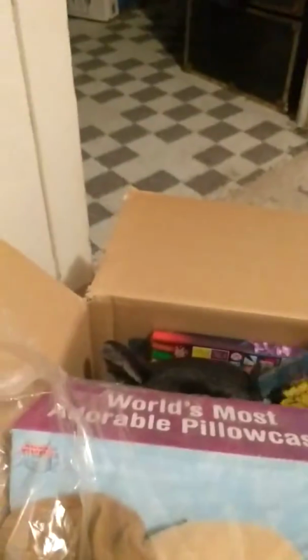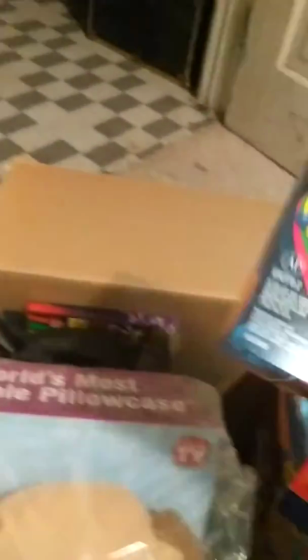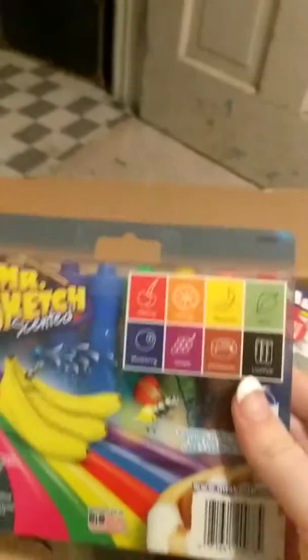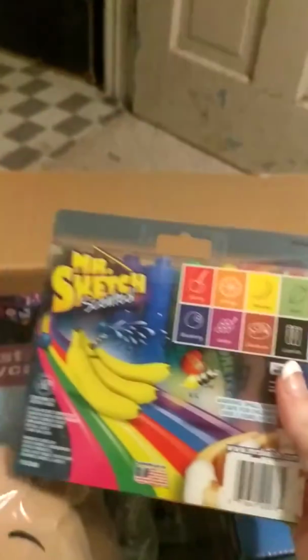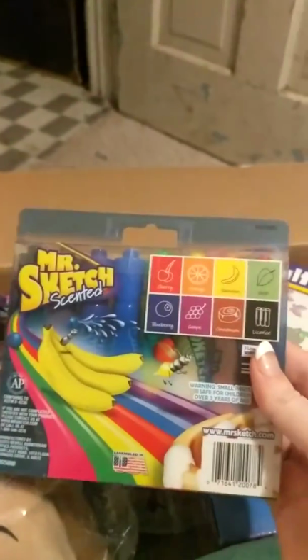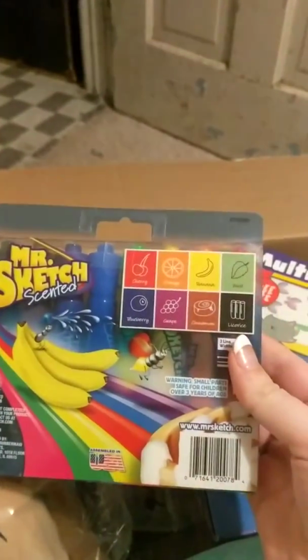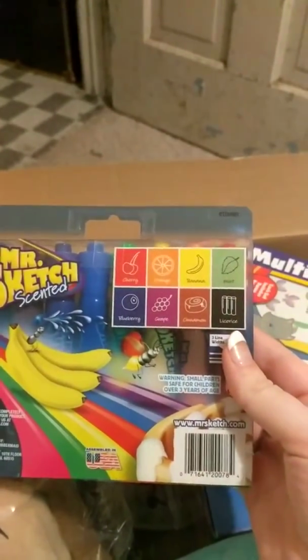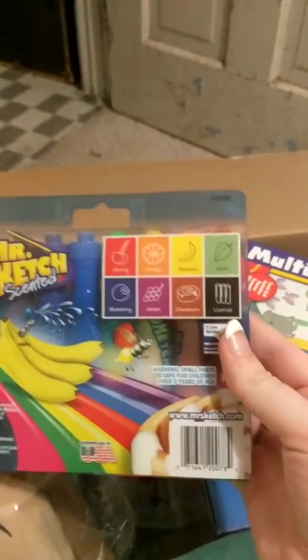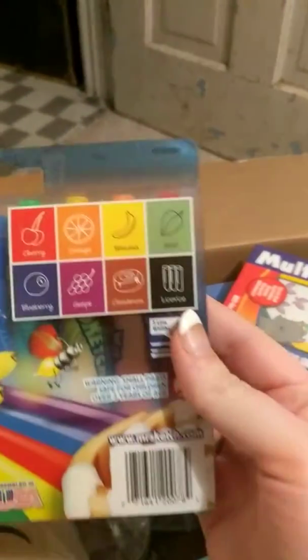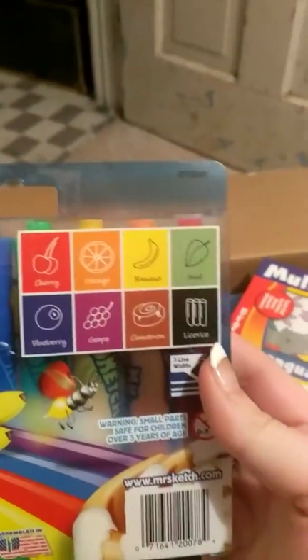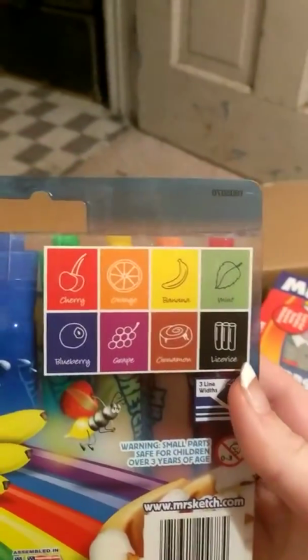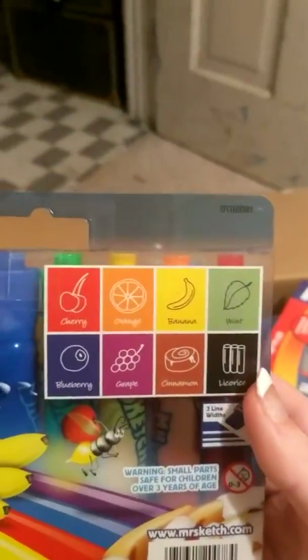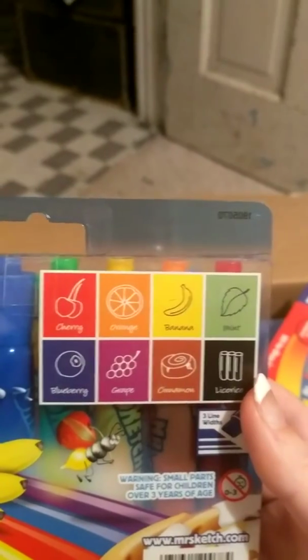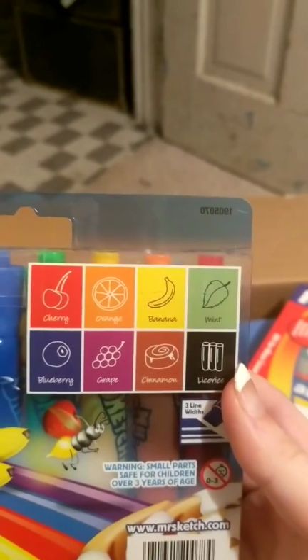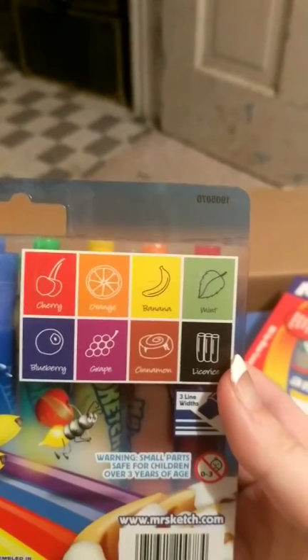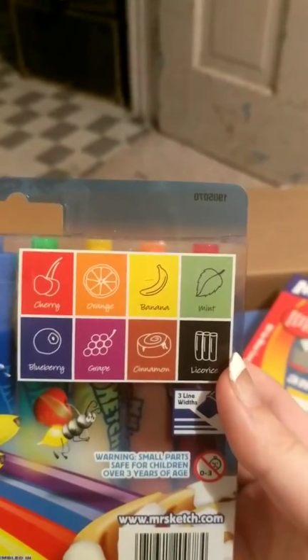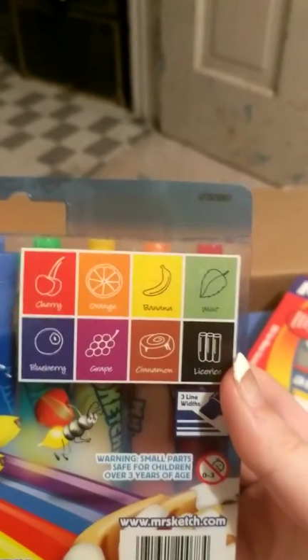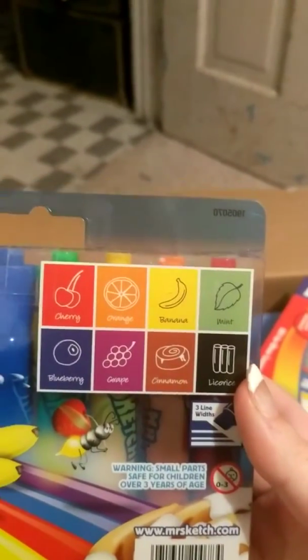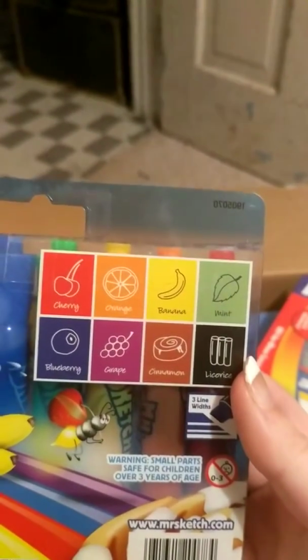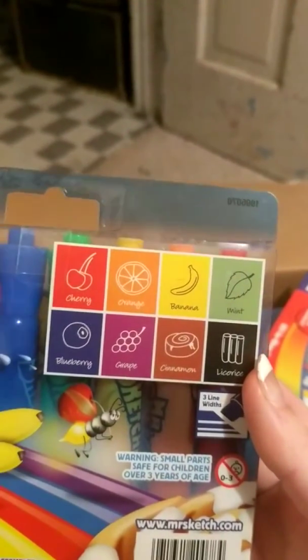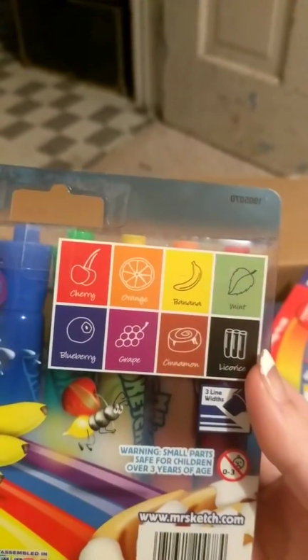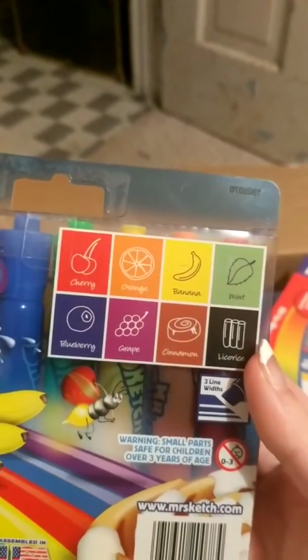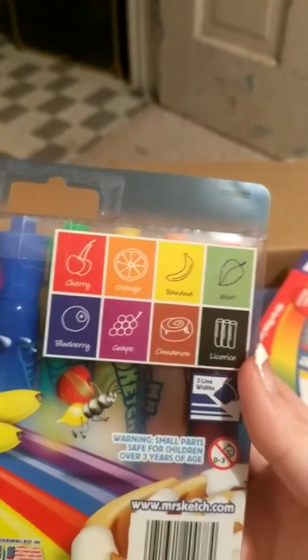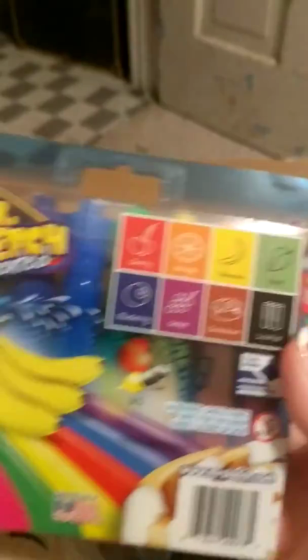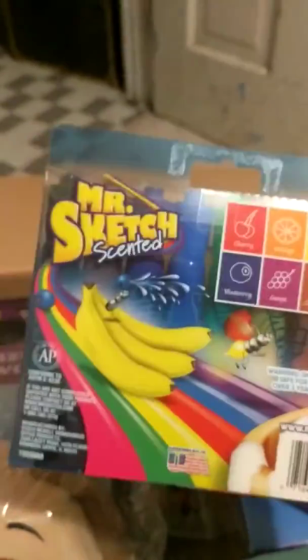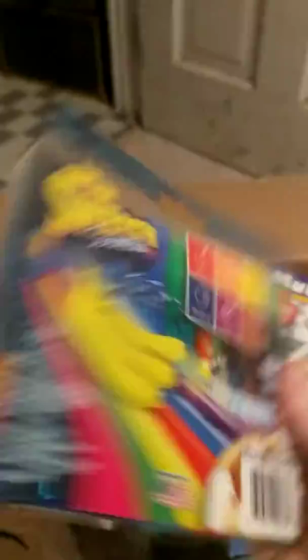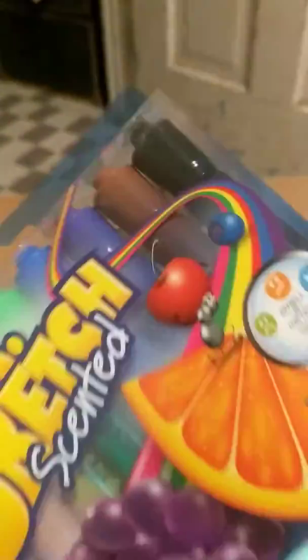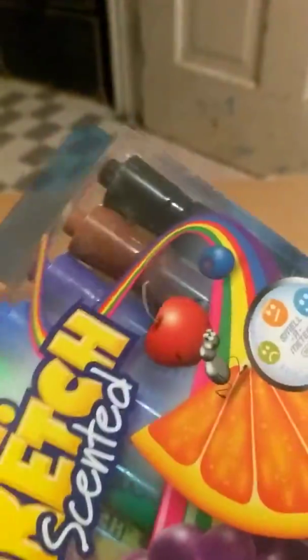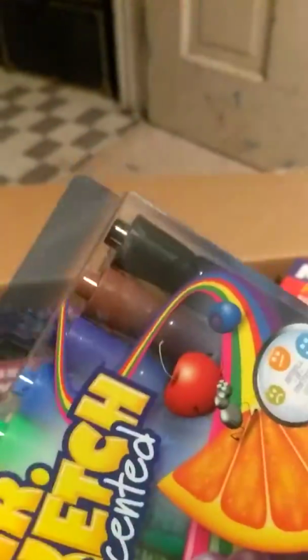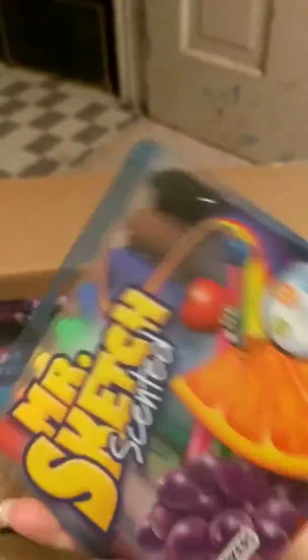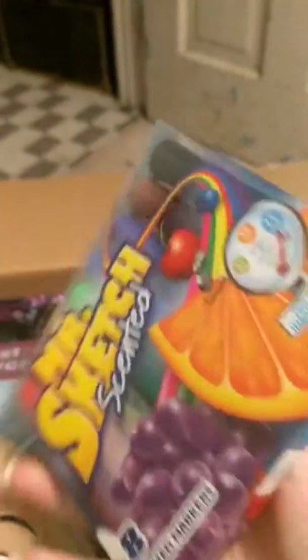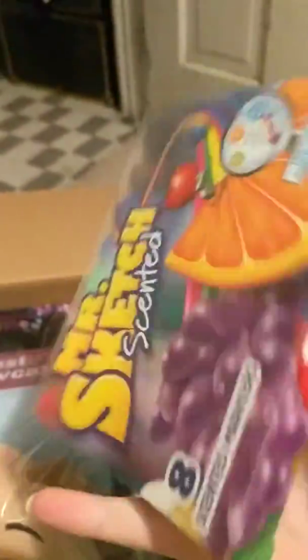The first thing in here is Mr. Sketch, with cherry, orange, banana, mint, blueberry, grape, cinnamon, and licorice. These are the fat markers and these were $2.50.